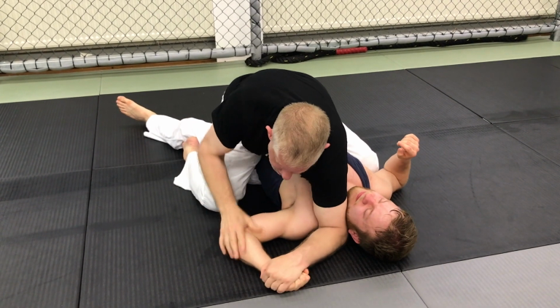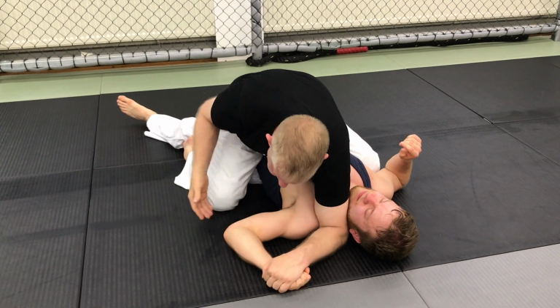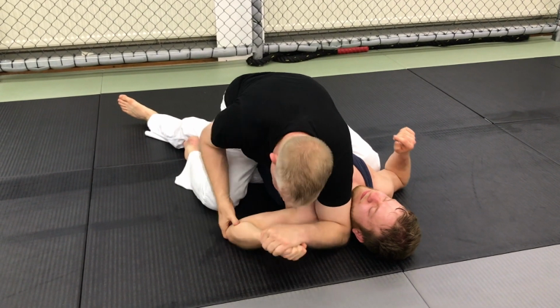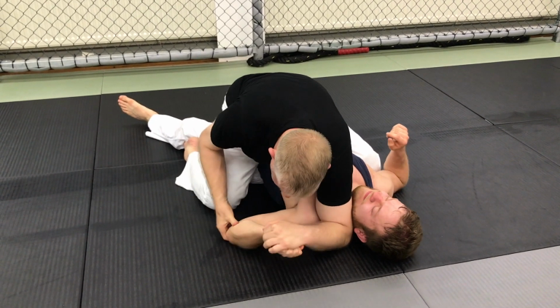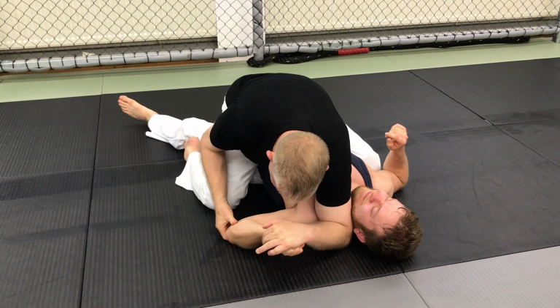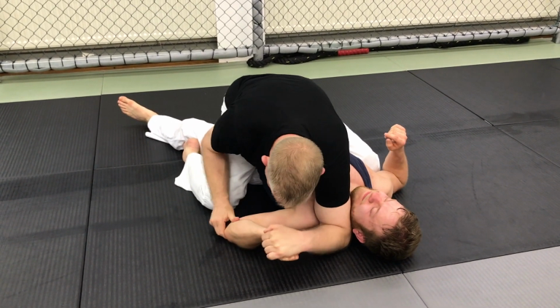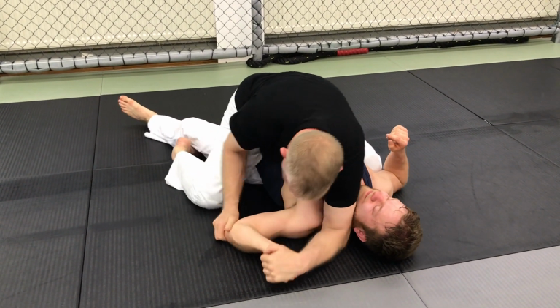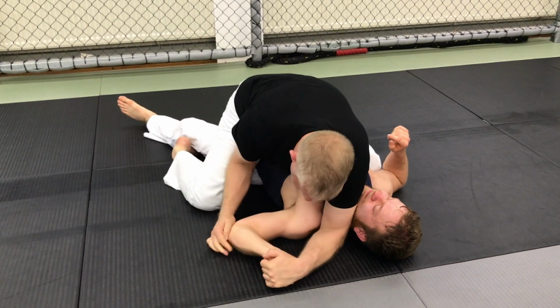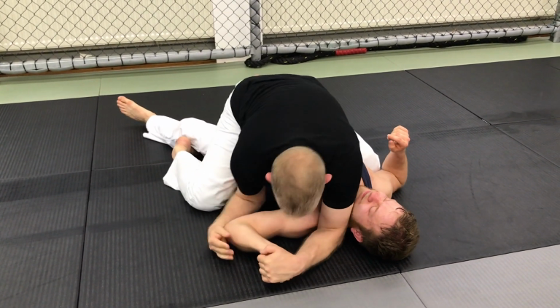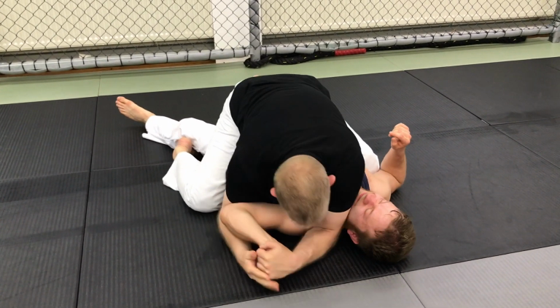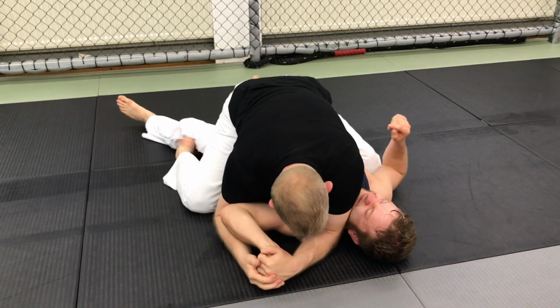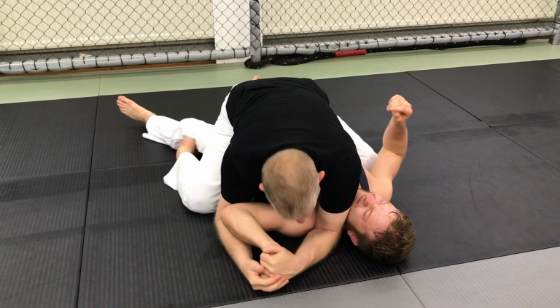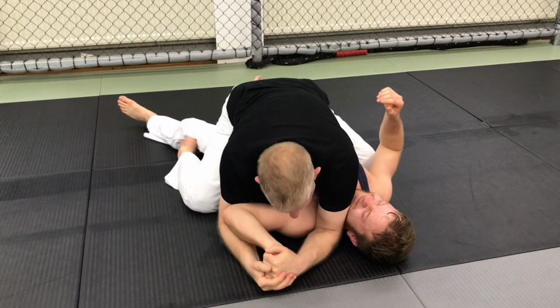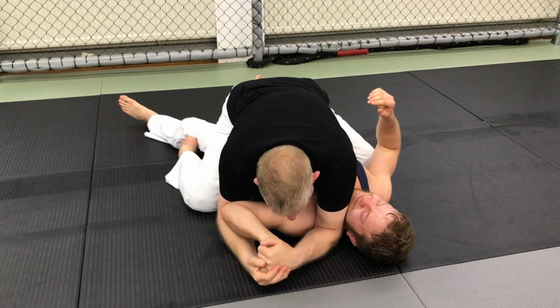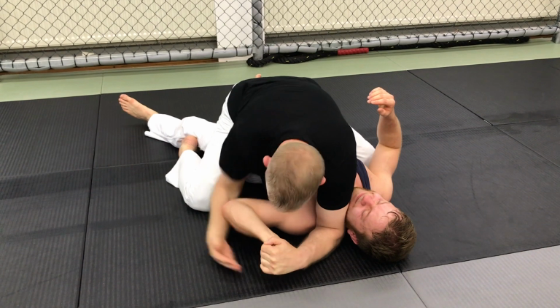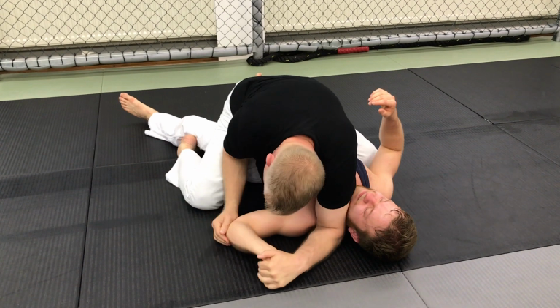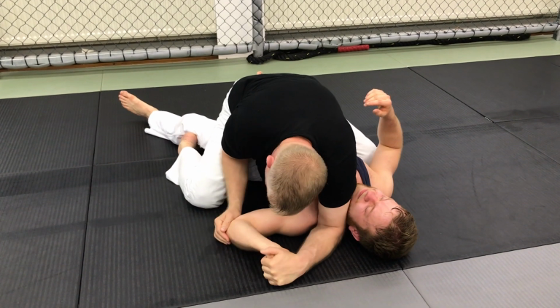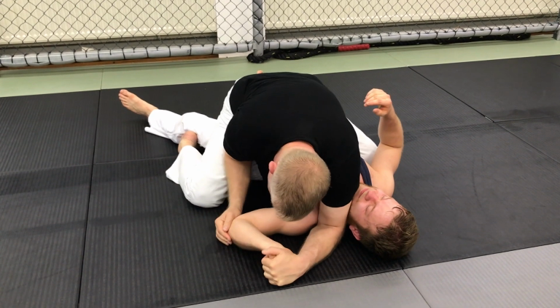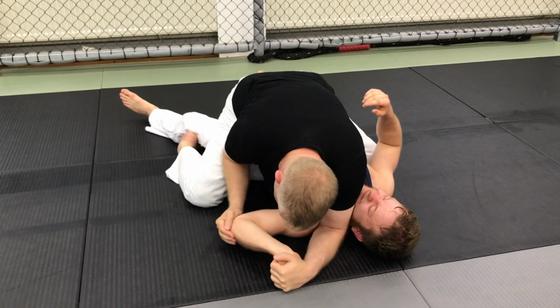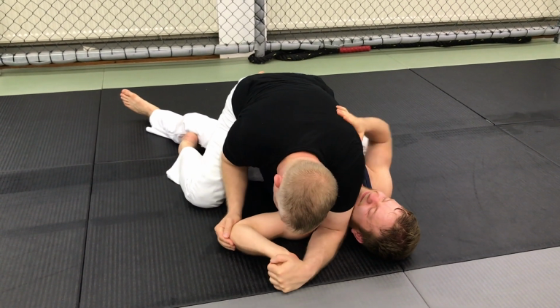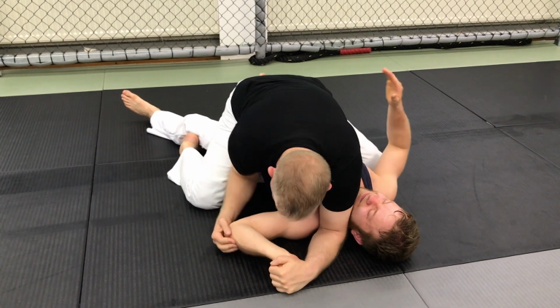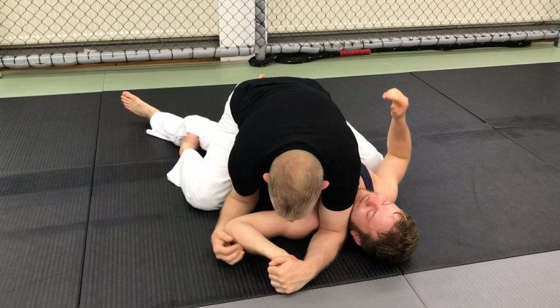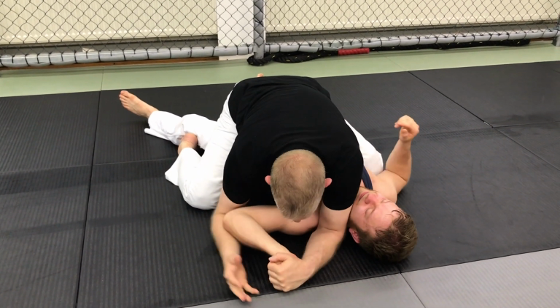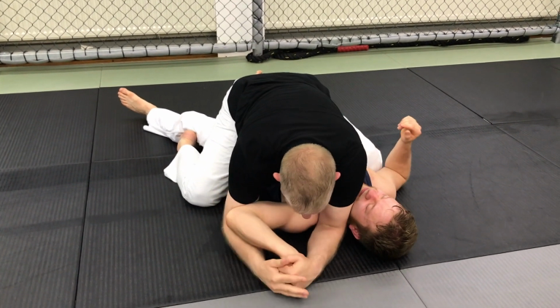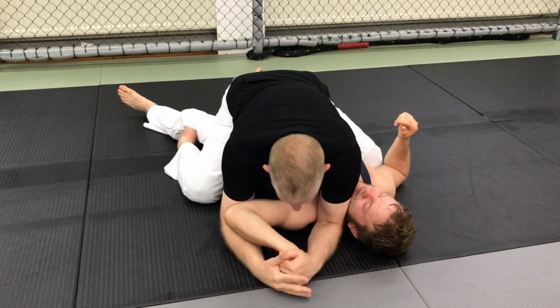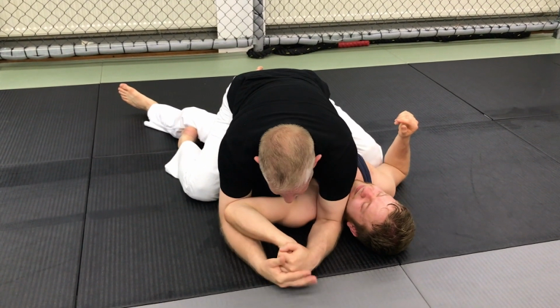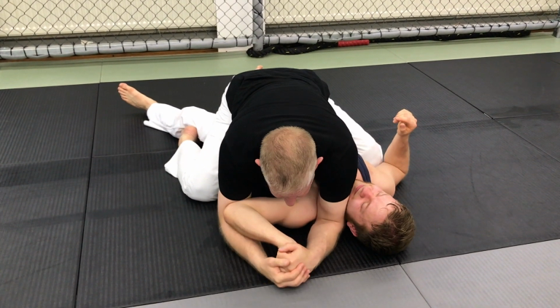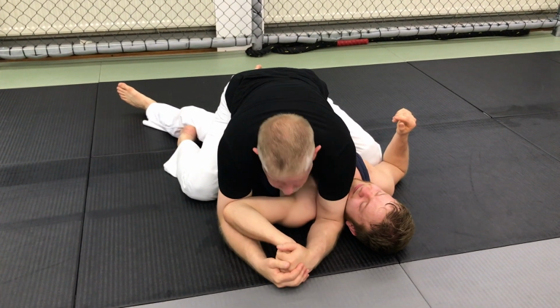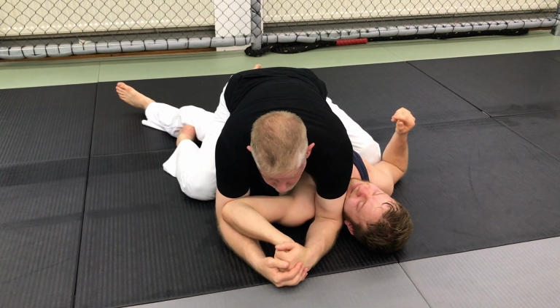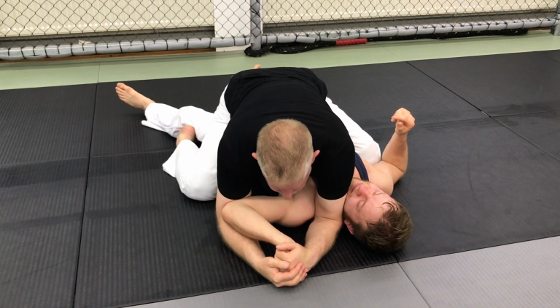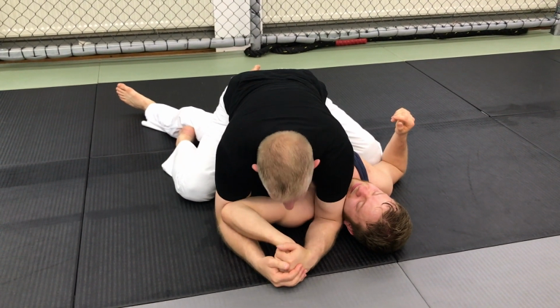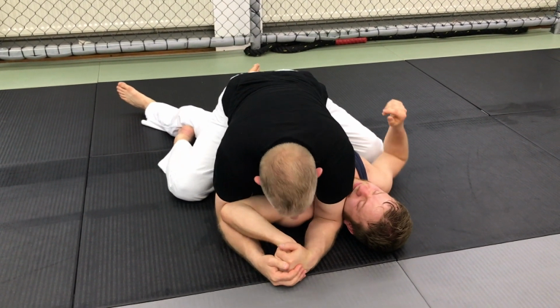If he makes his elbow heavy, I come in, I hold, and I can double up — or here and slide. I like this position because this grip isn't as long.